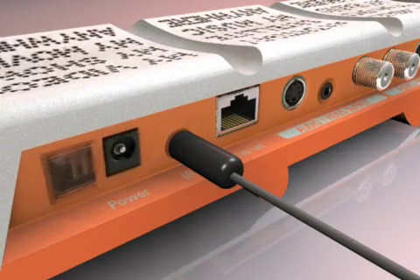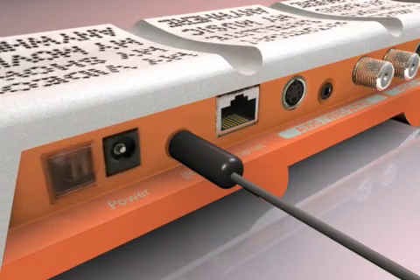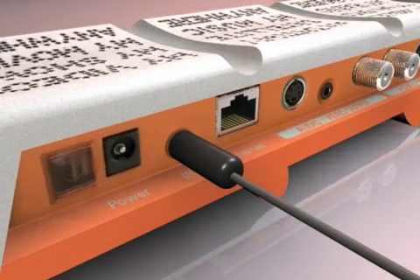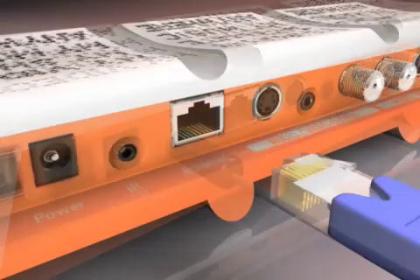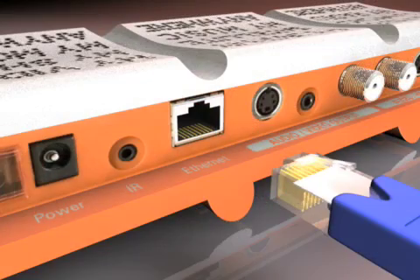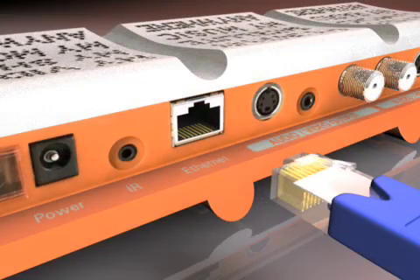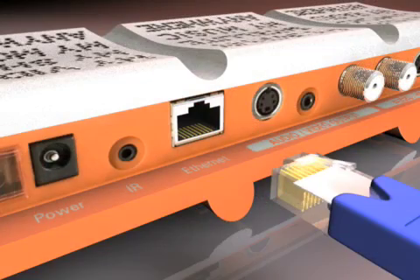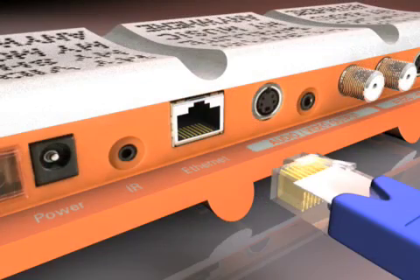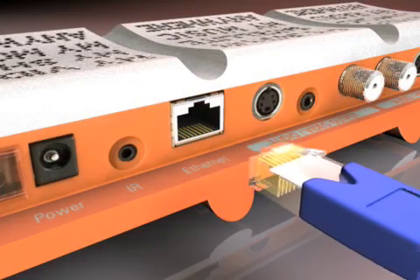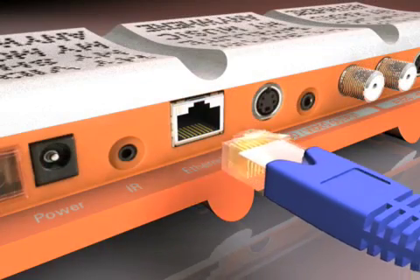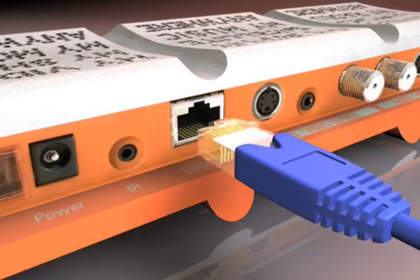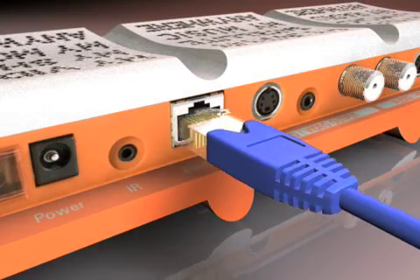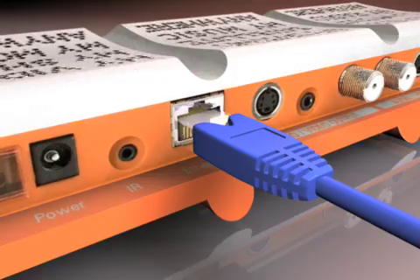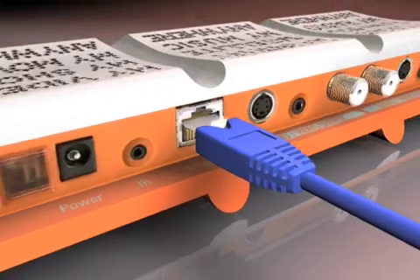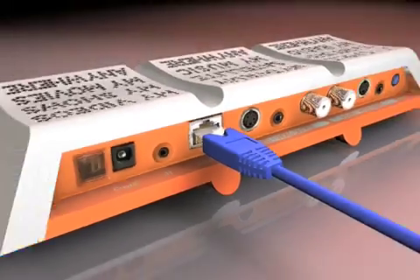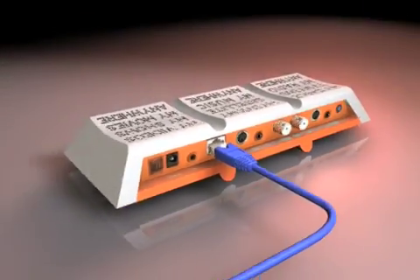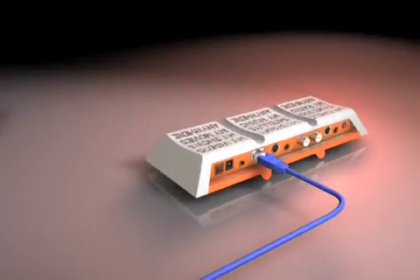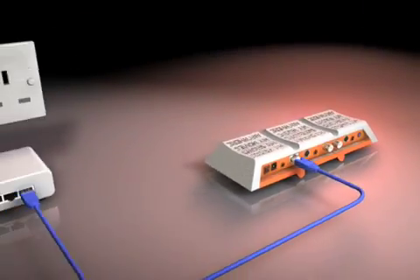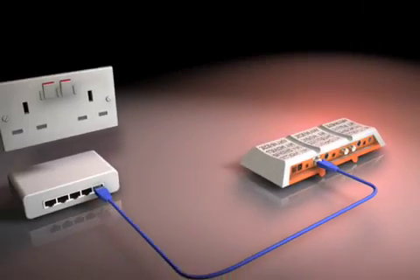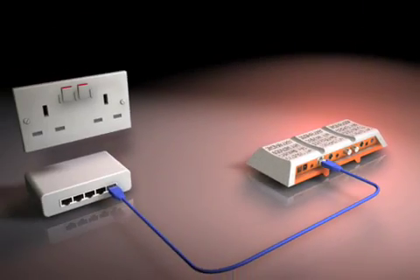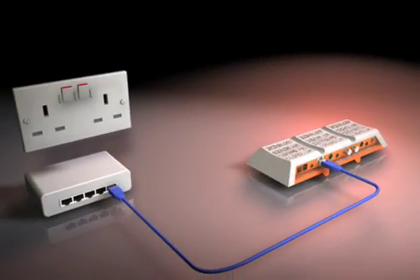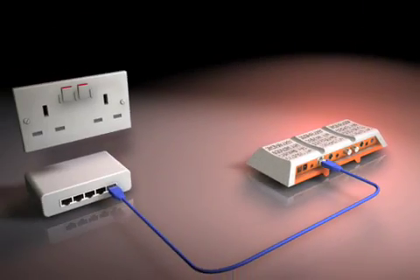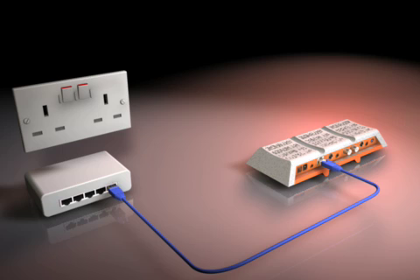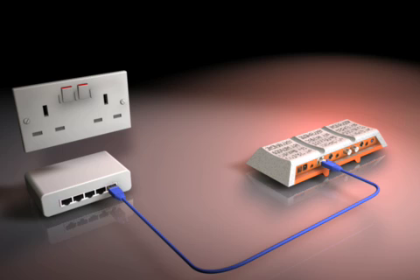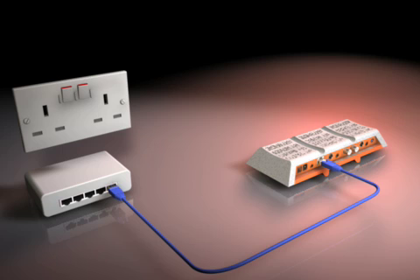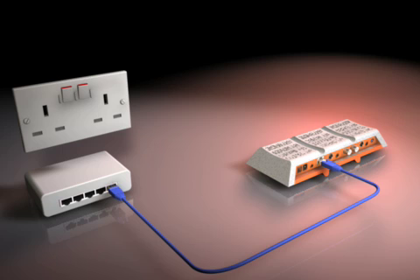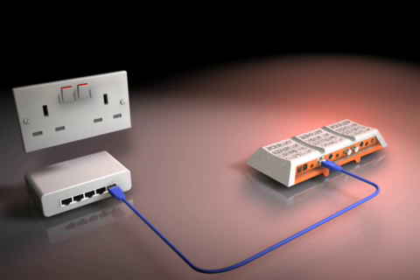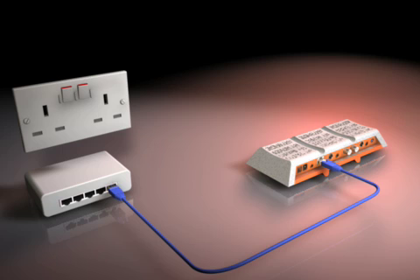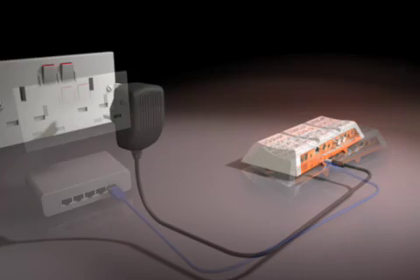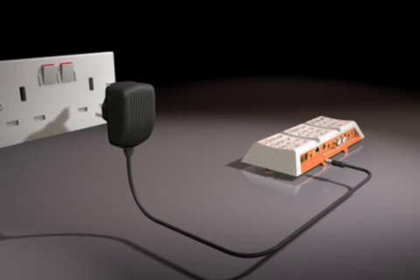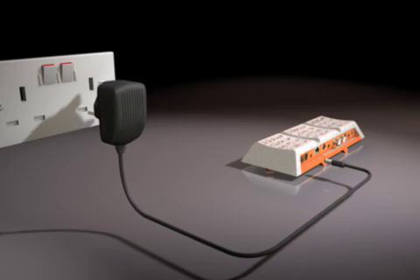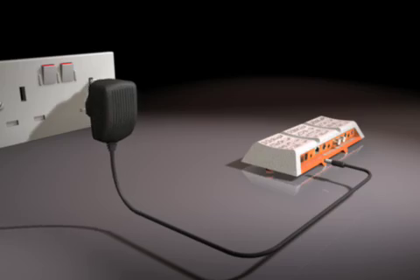Now you're ready to connect to your network. Take the Ethernet cable and plug it into the Ethernet port on your Slingbox. Plug the other end into your home network. Now plug in the power adapter.